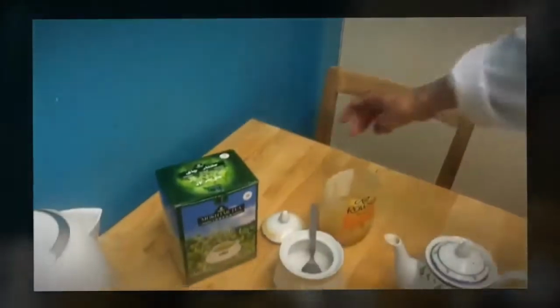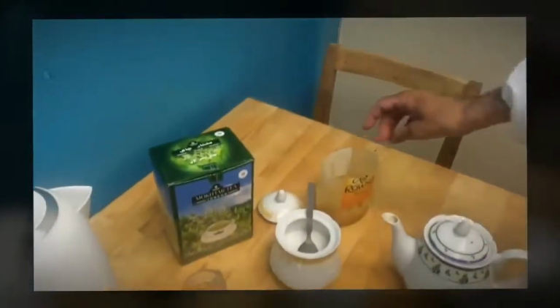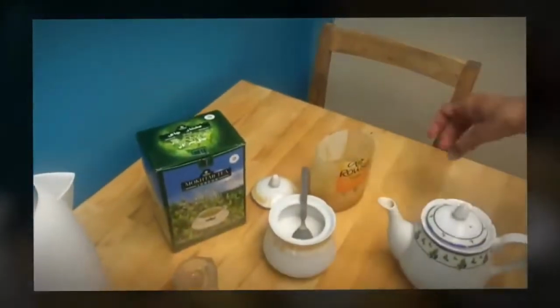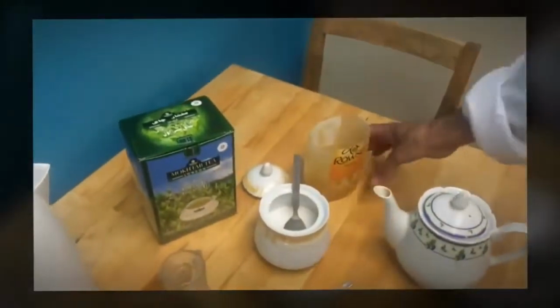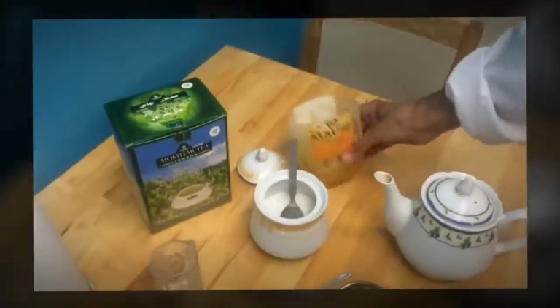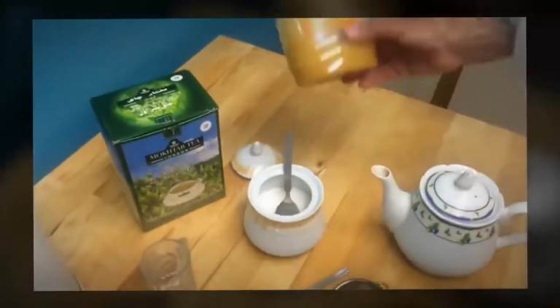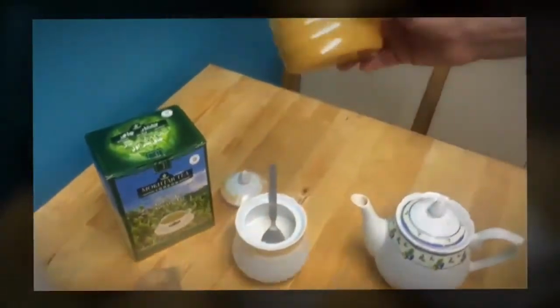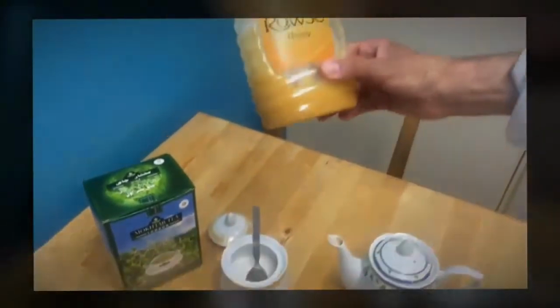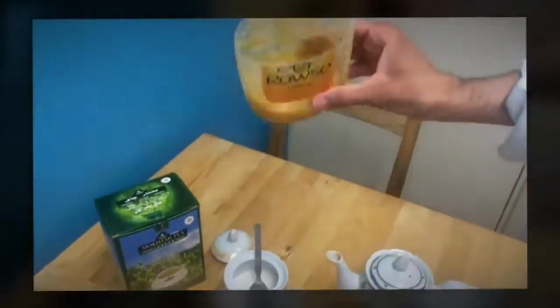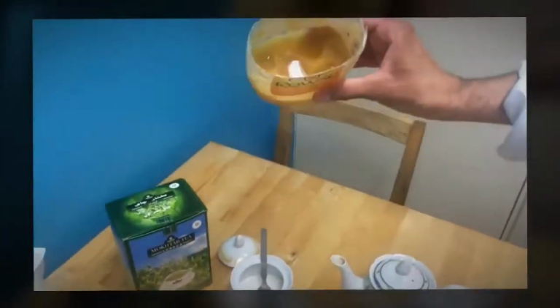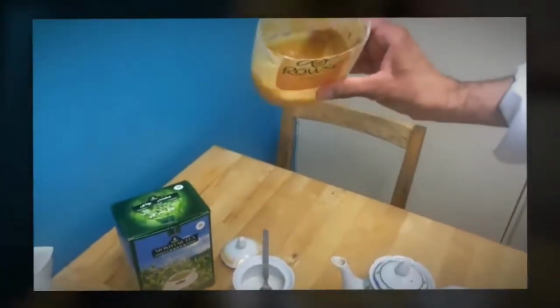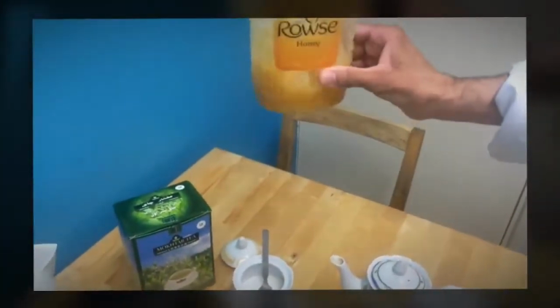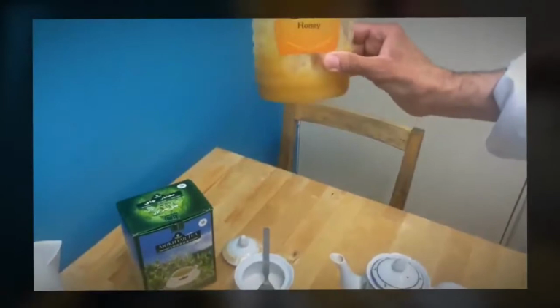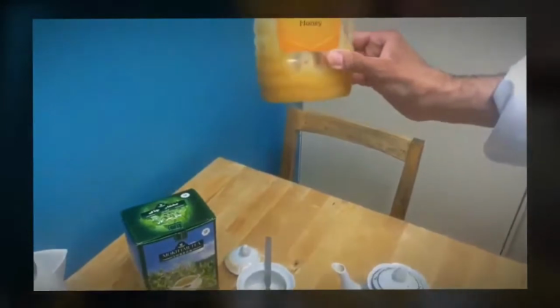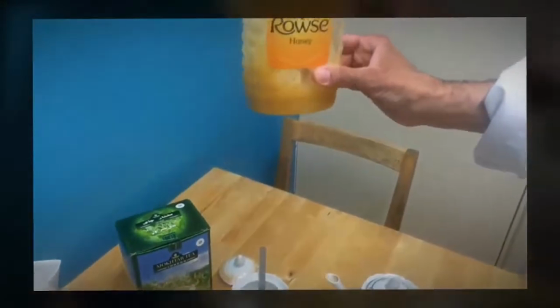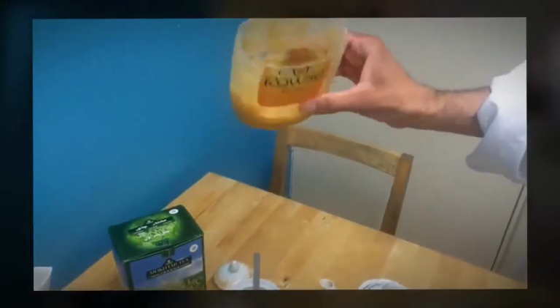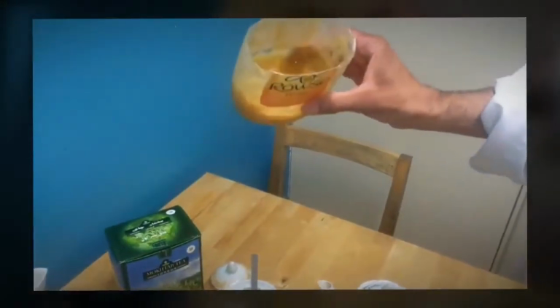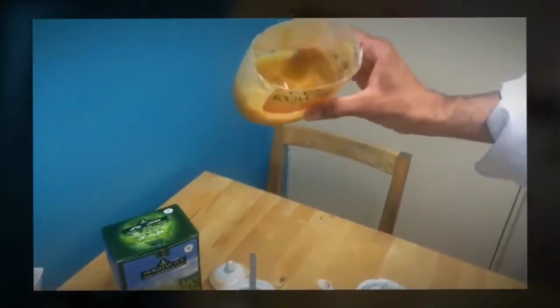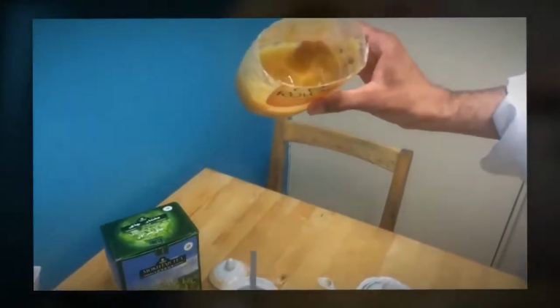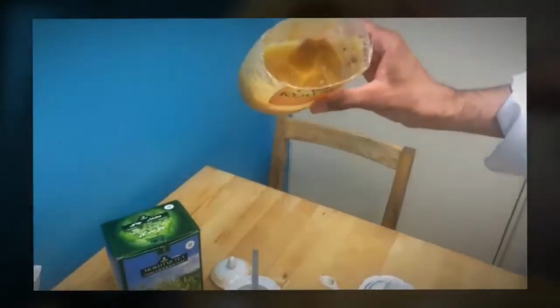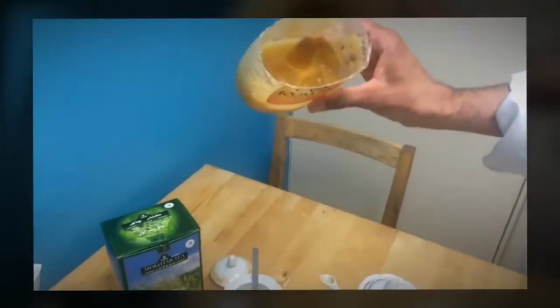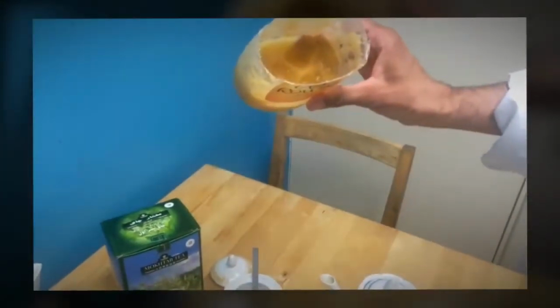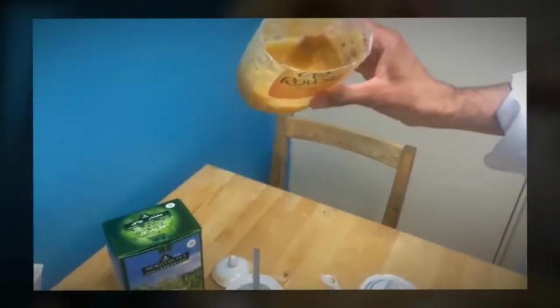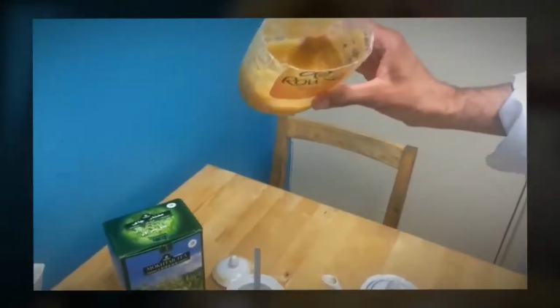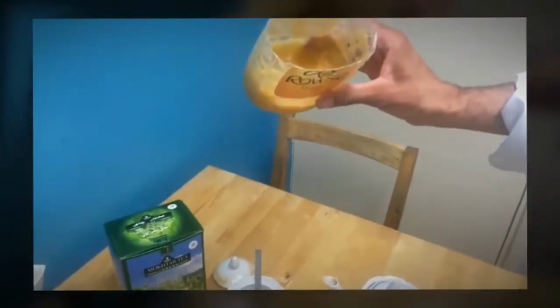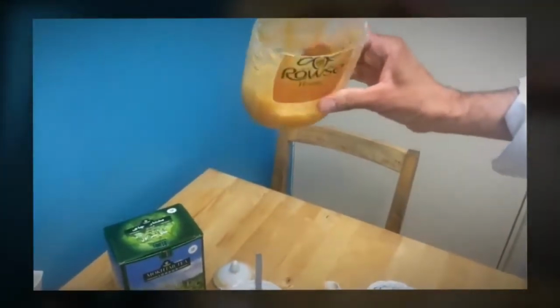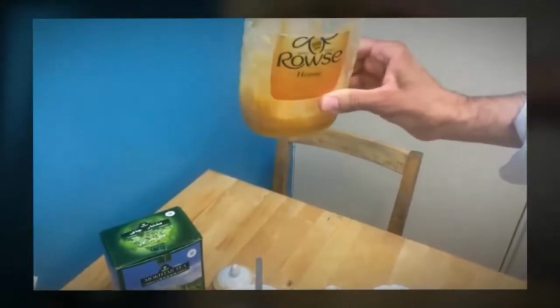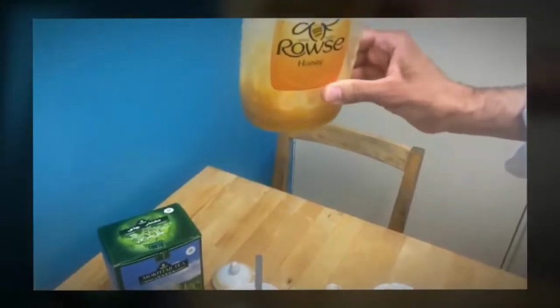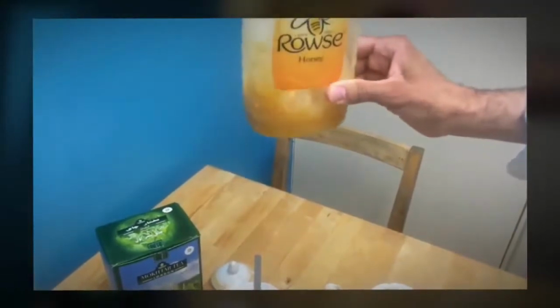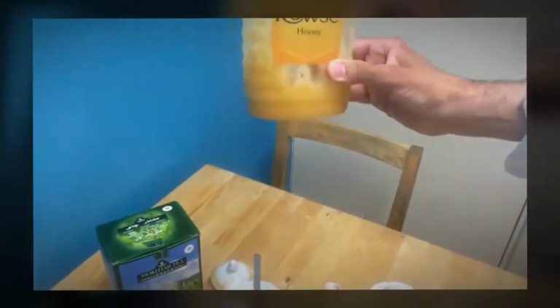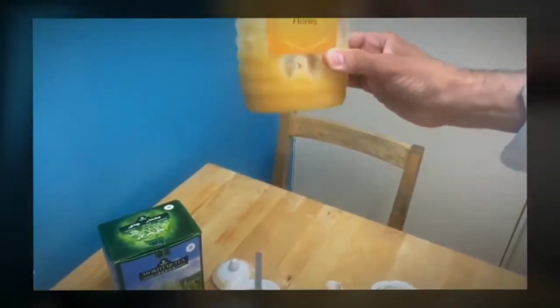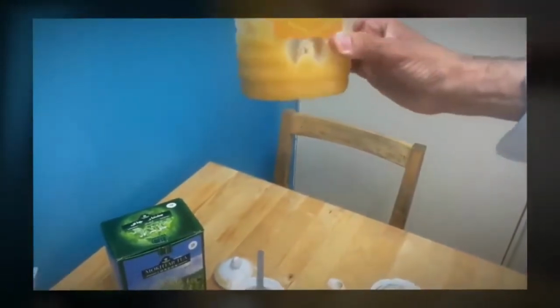After I make the tea, I'm gonna use rose honey. I cut it this way because it was set — I couldn't take it out. I've been told that honey that is set, or will set, is the best honey.